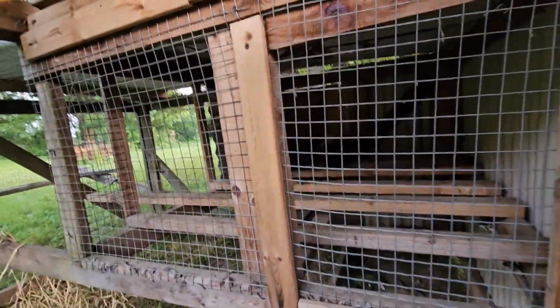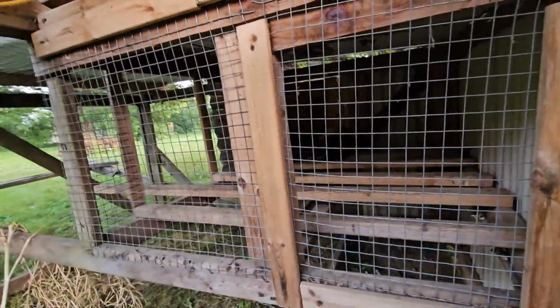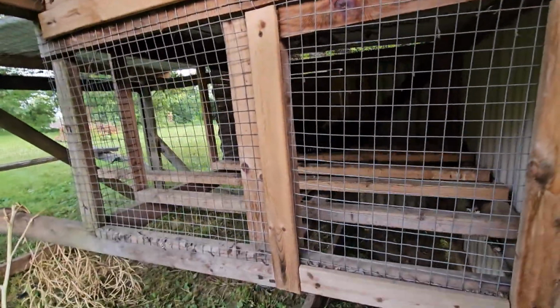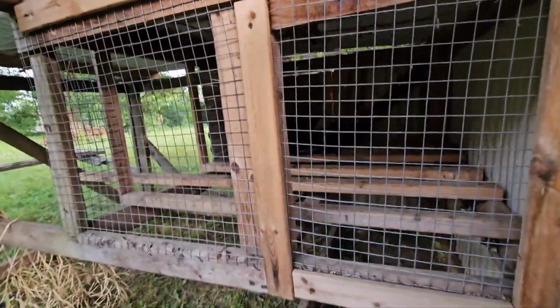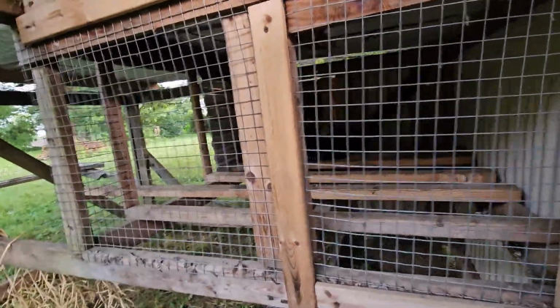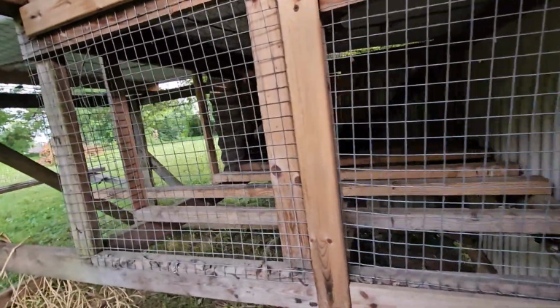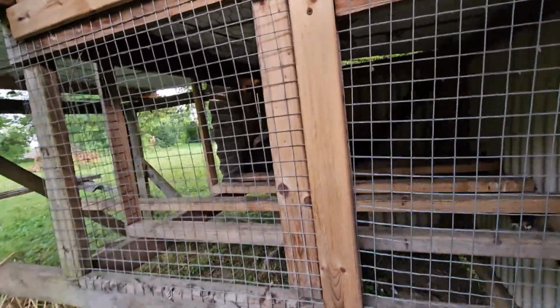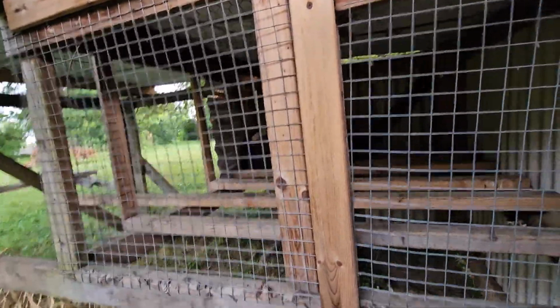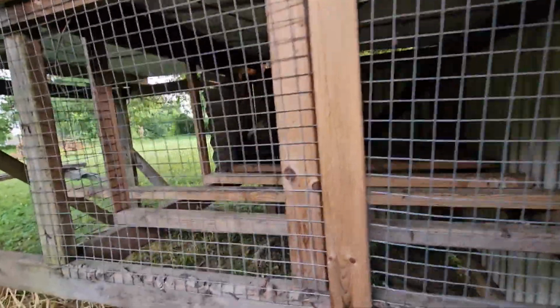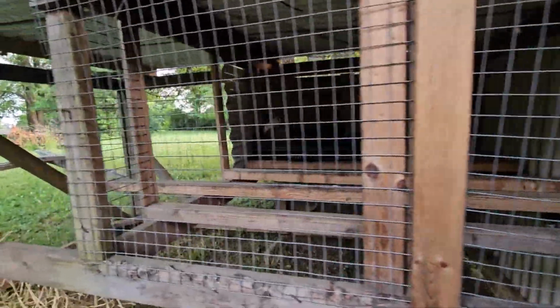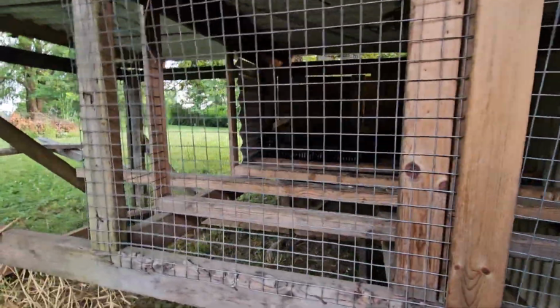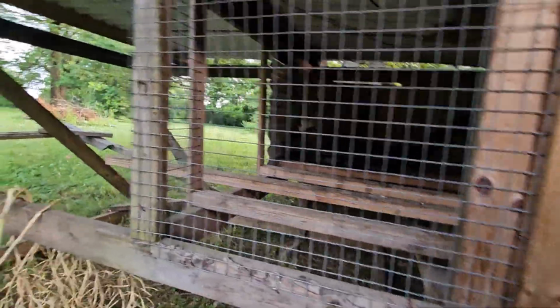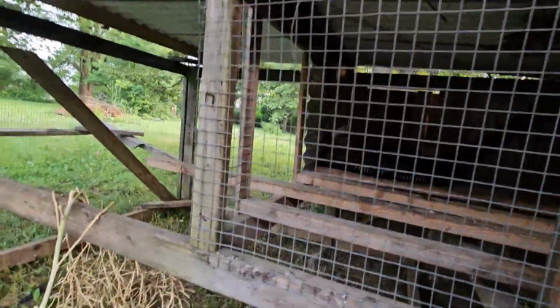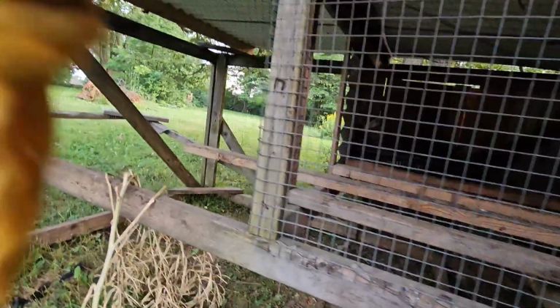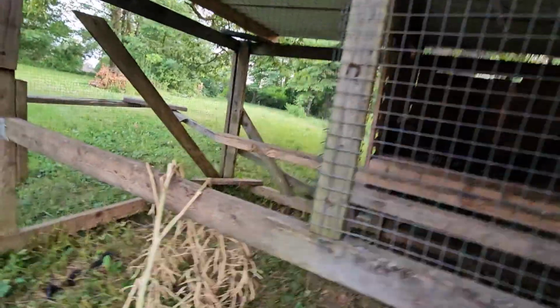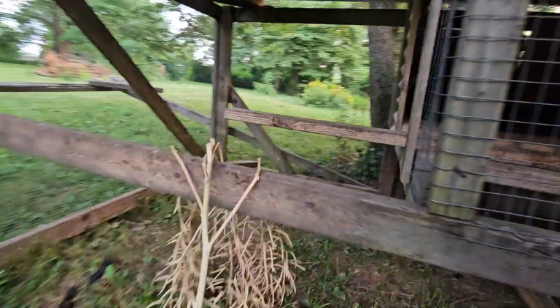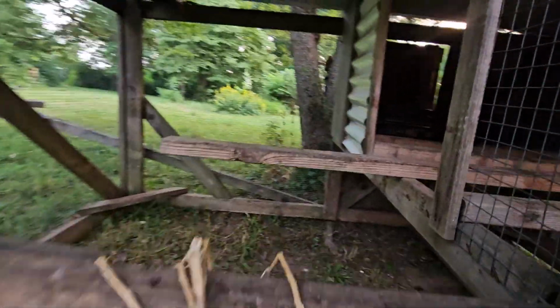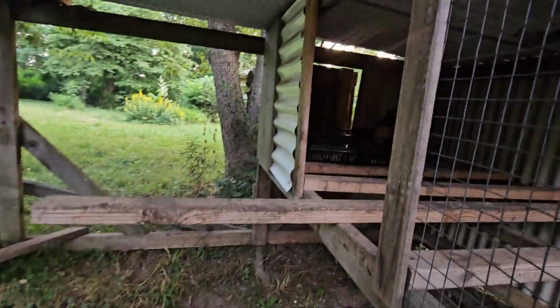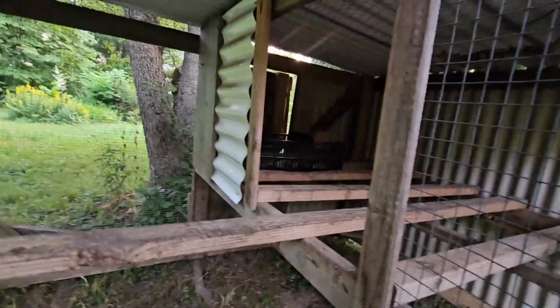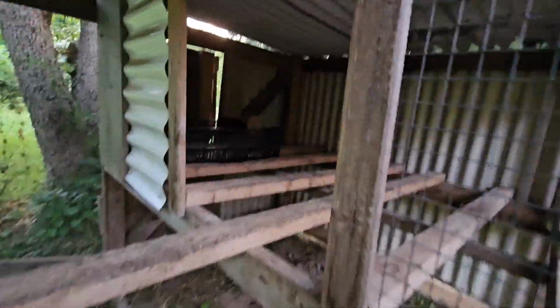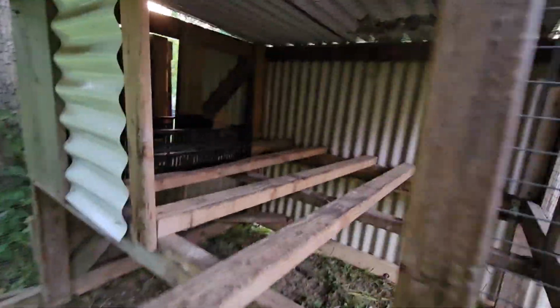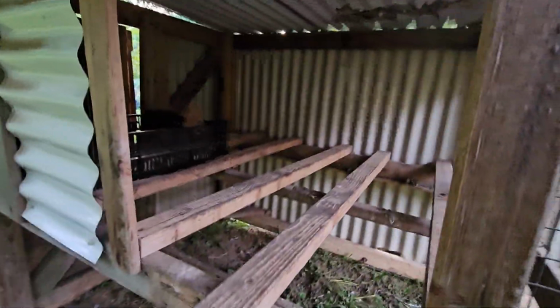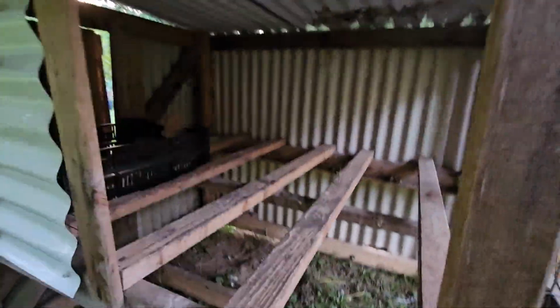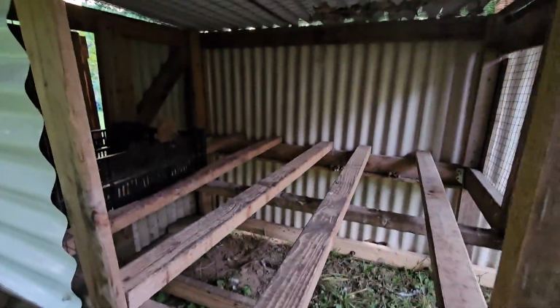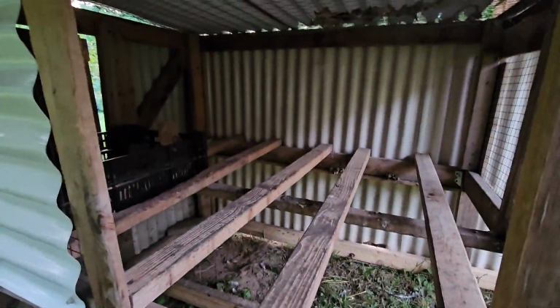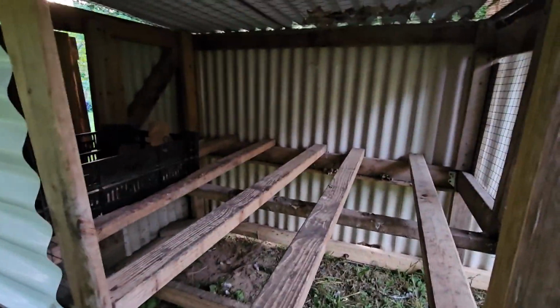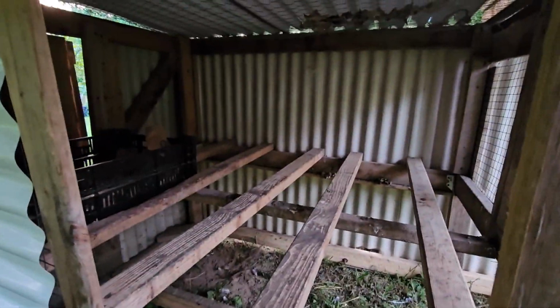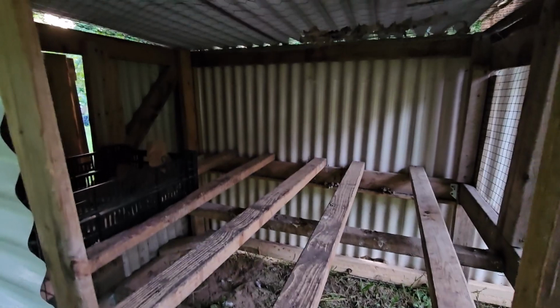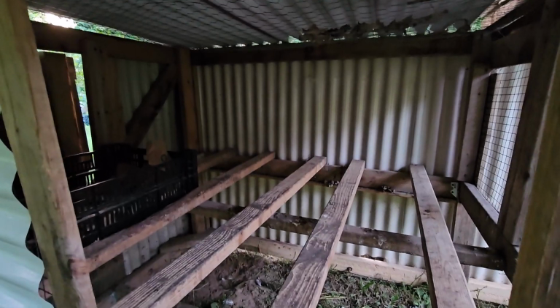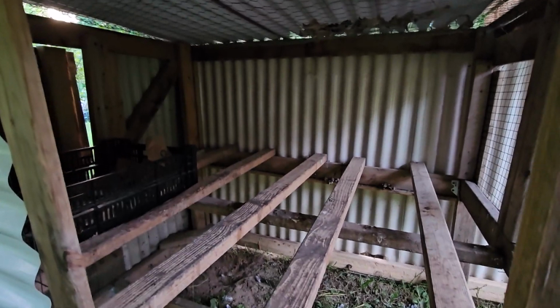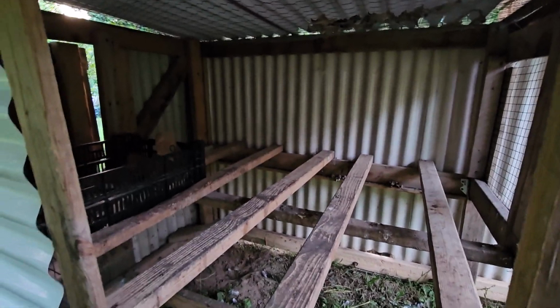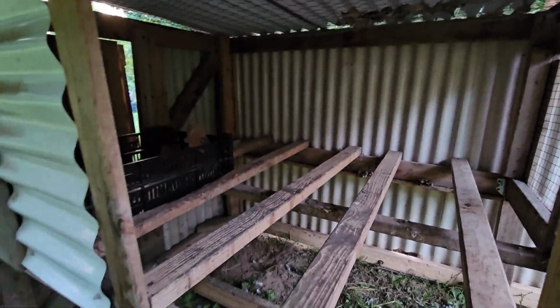This right here is definitely something we don't need to keep. We have way more perch space in here than necessary for ten birds.